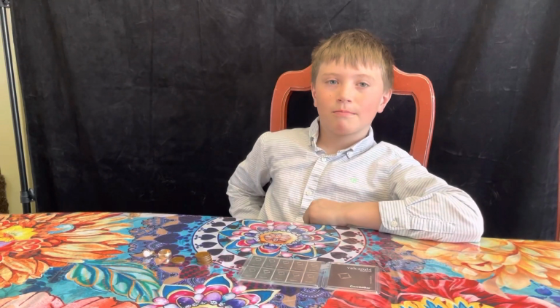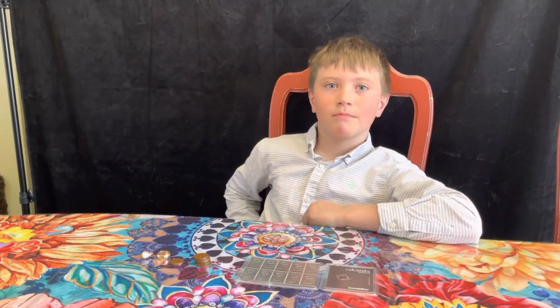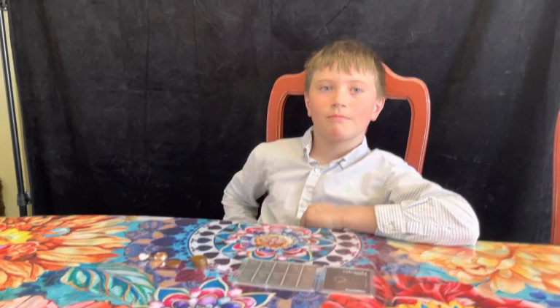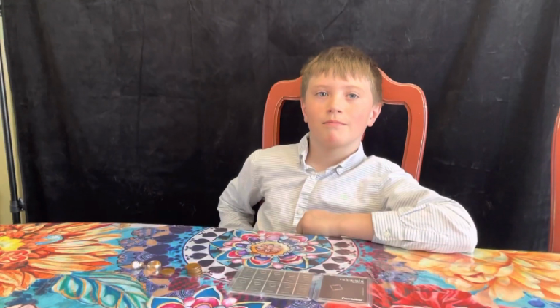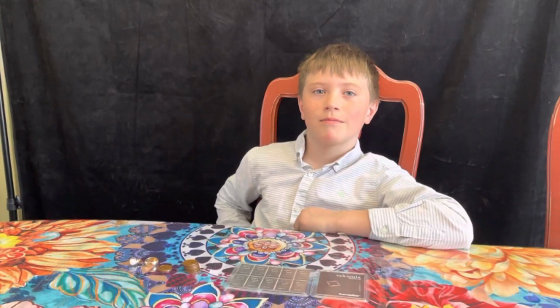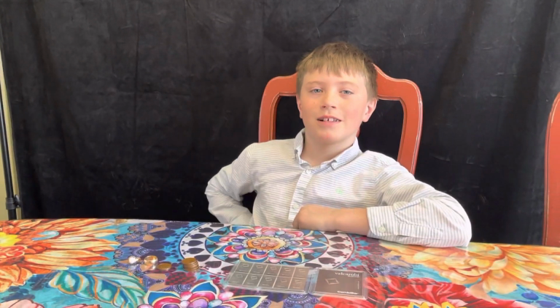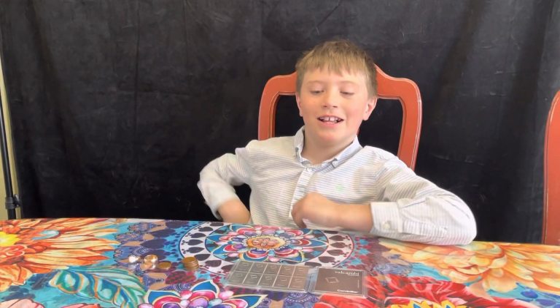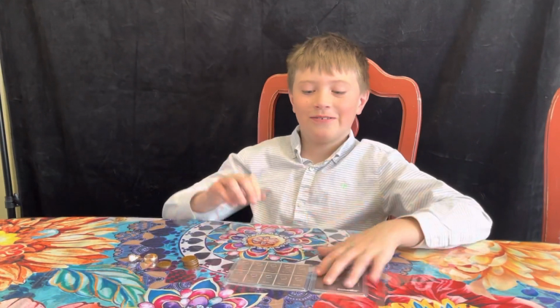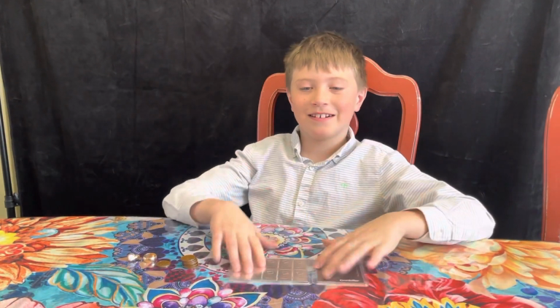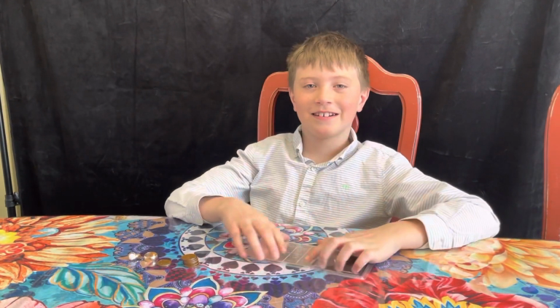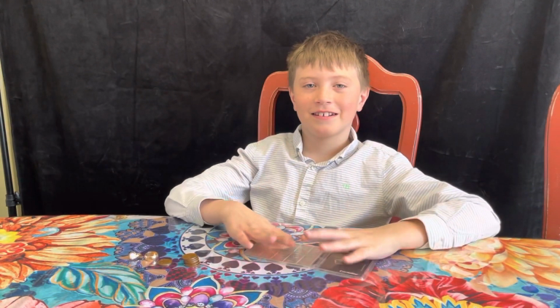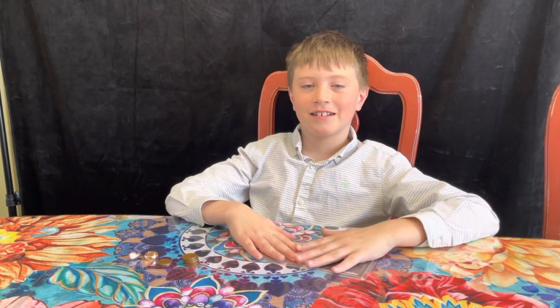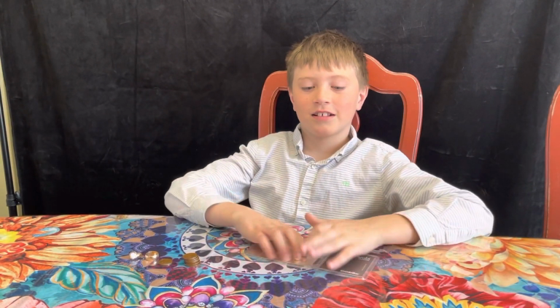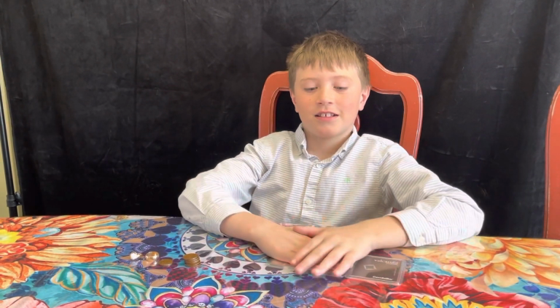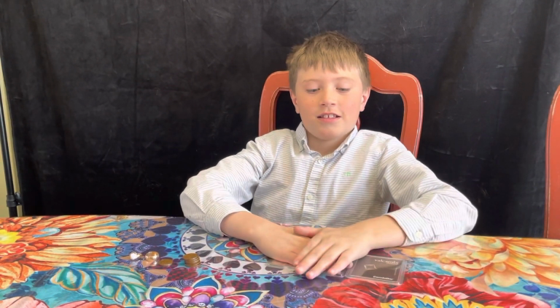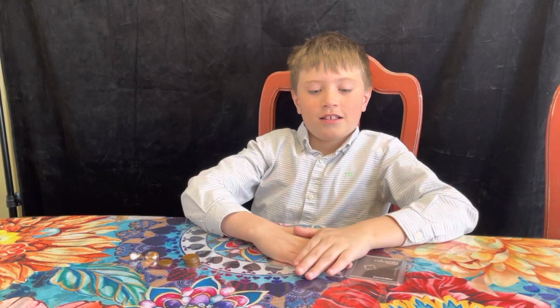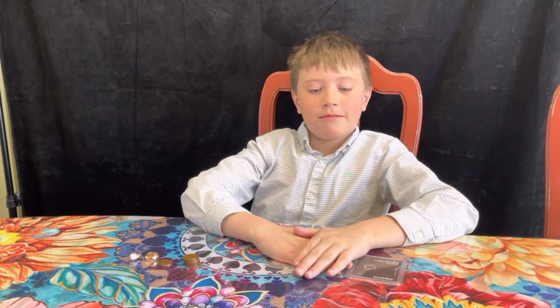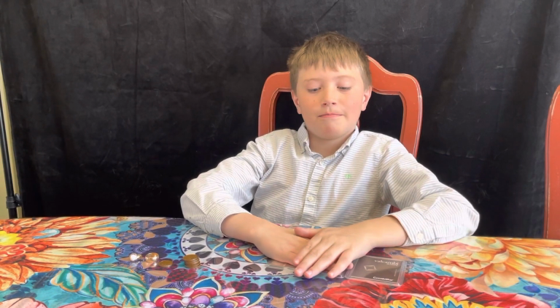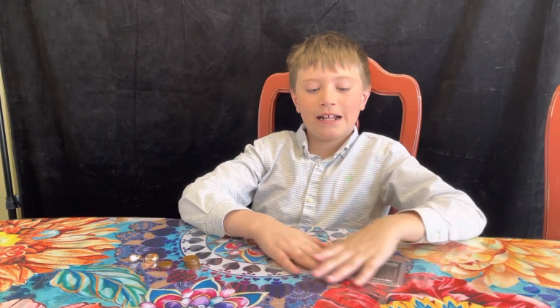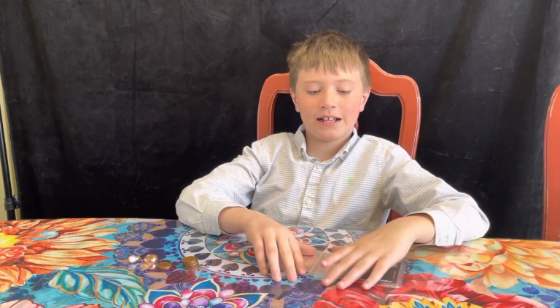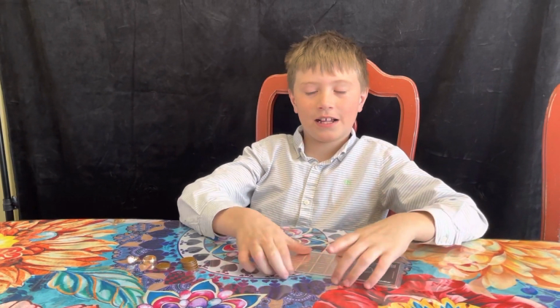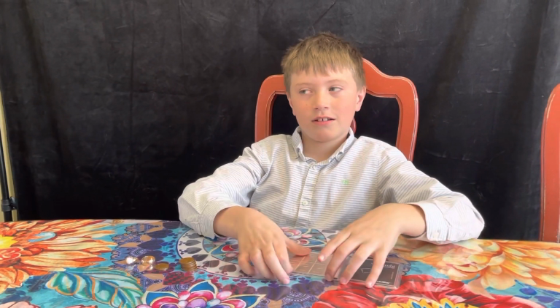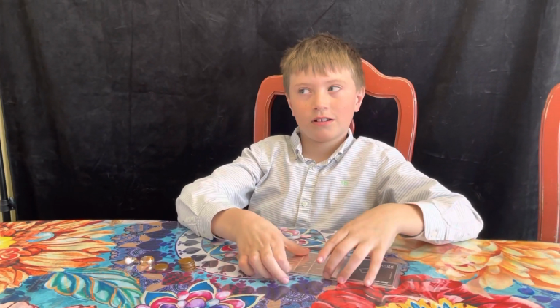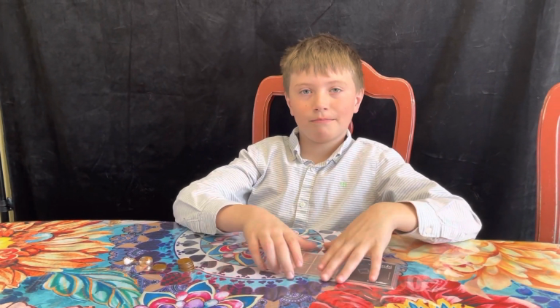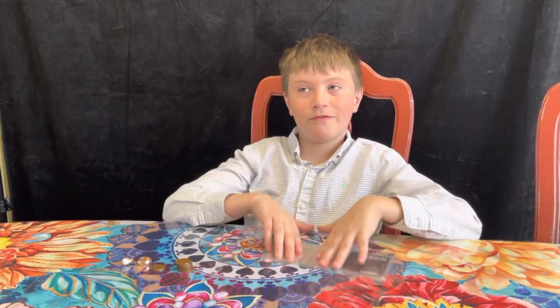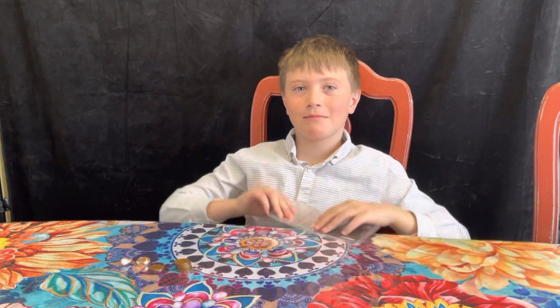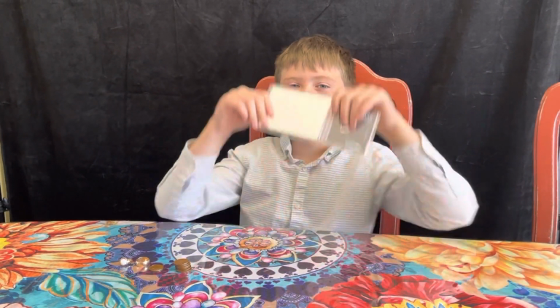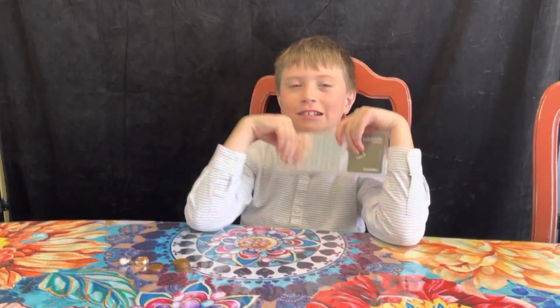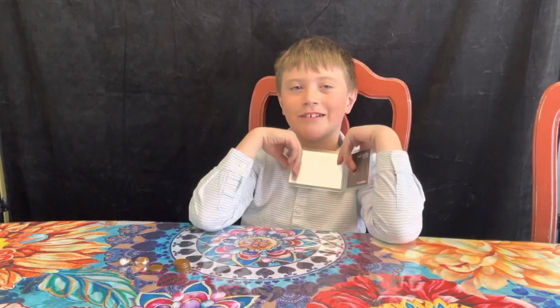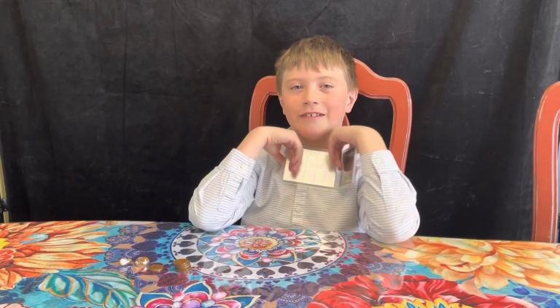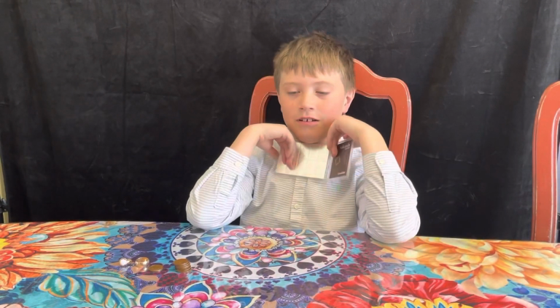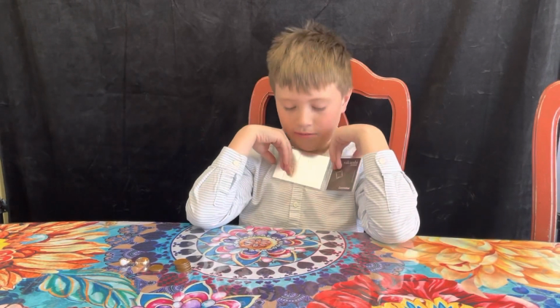Hi there Benjamin. Hello. What are we going to be talking about today? Mining and farming in Mexico. Okay.